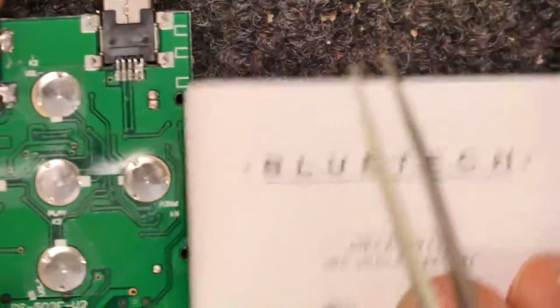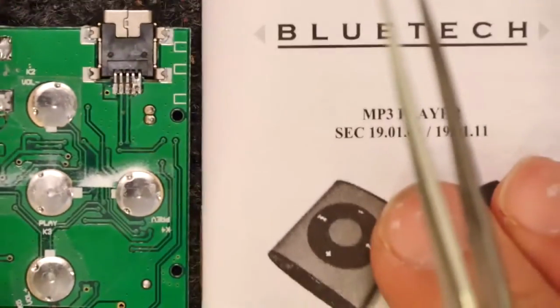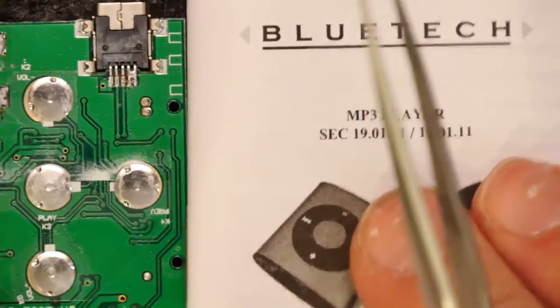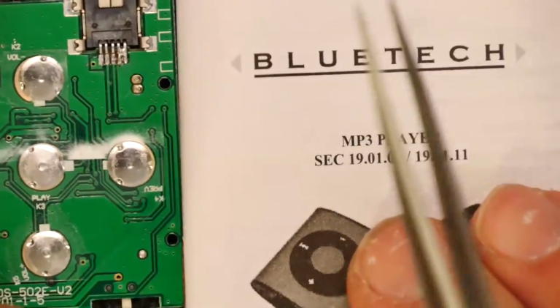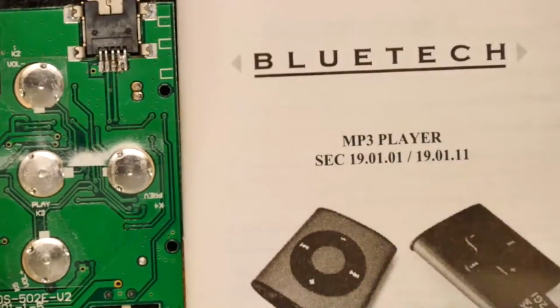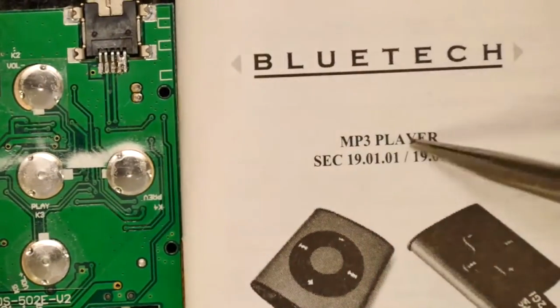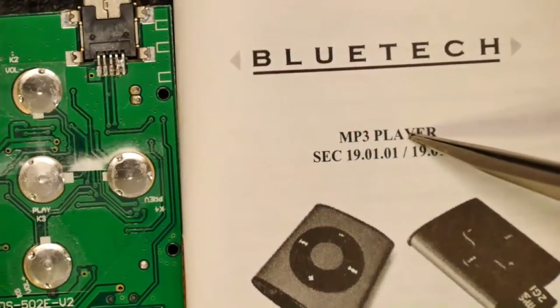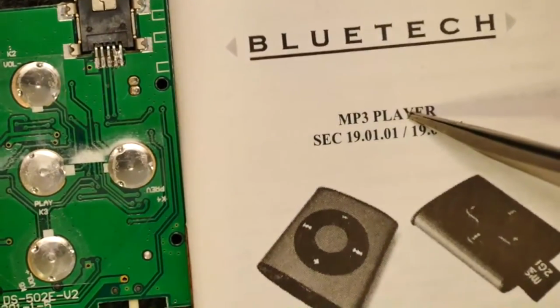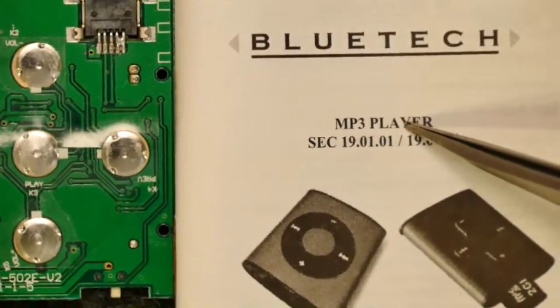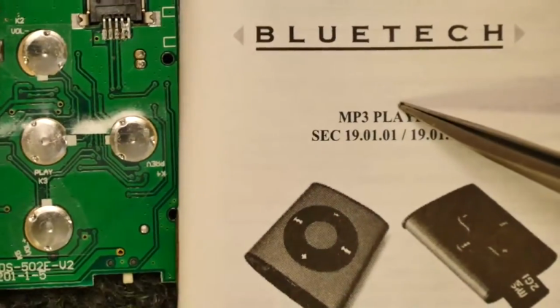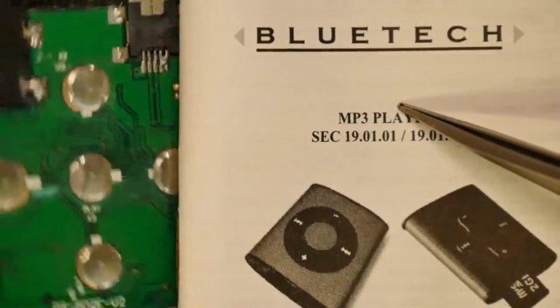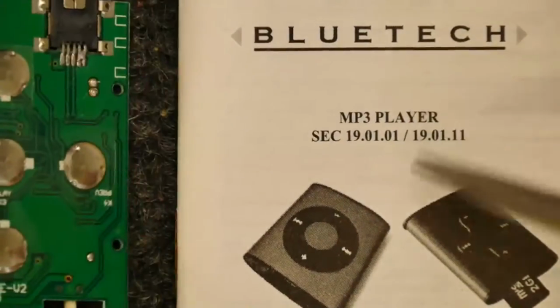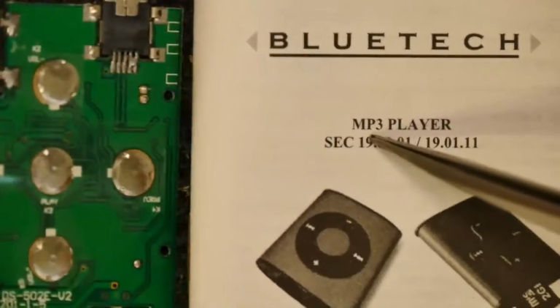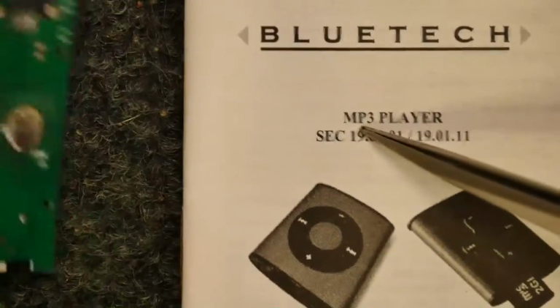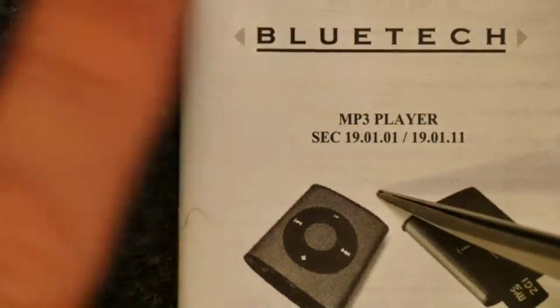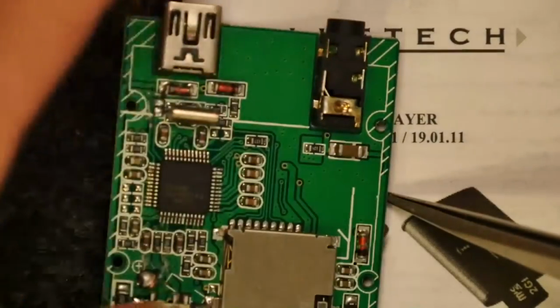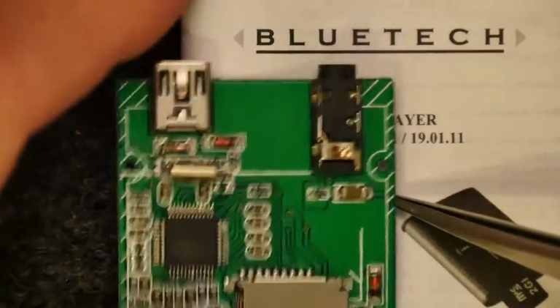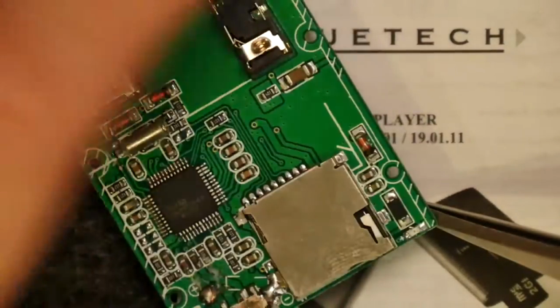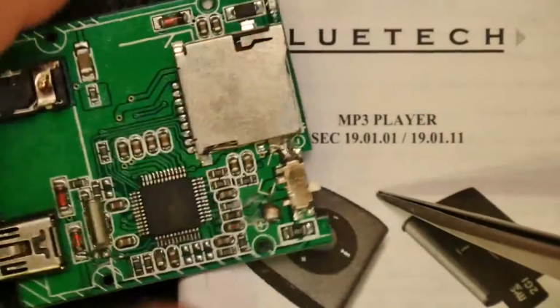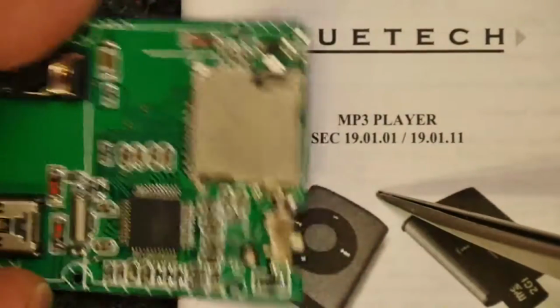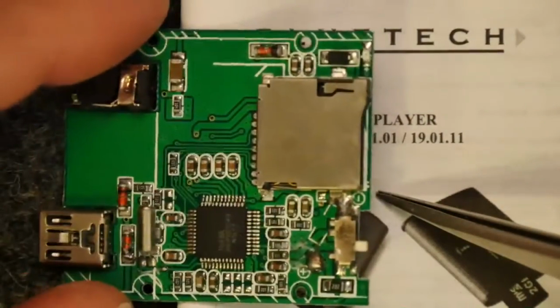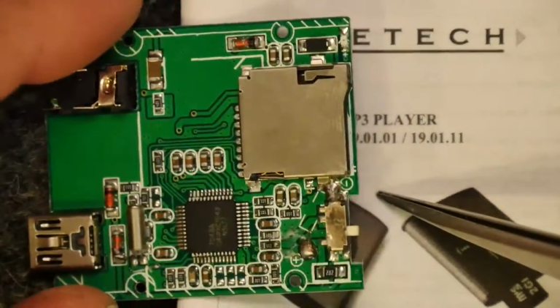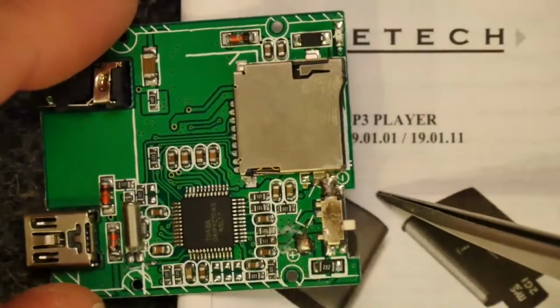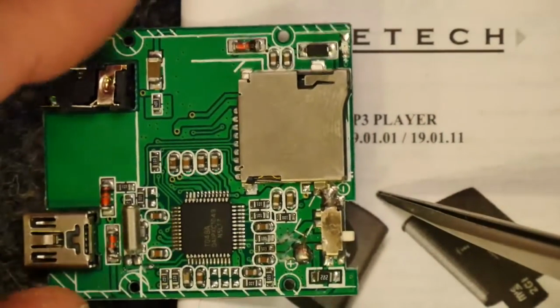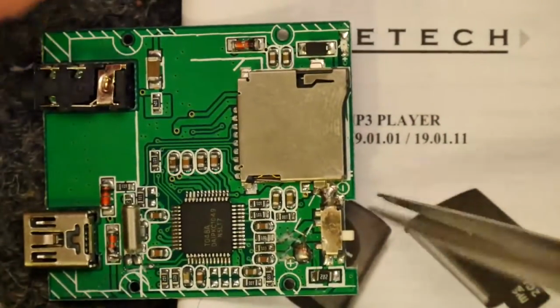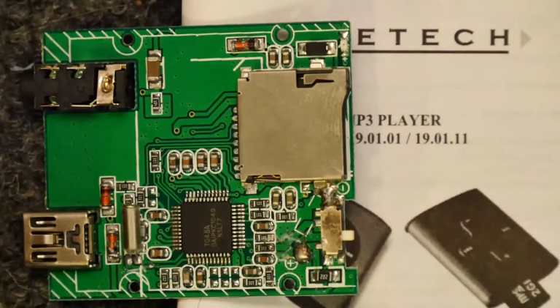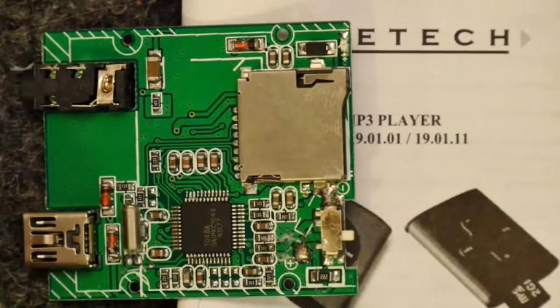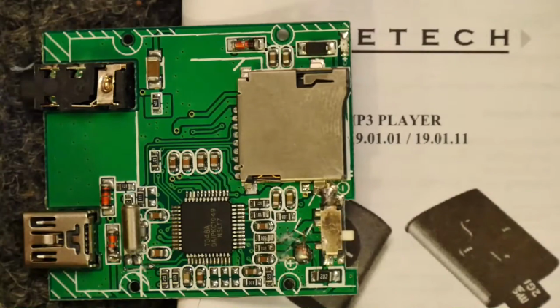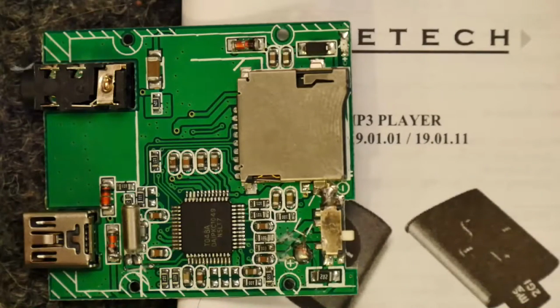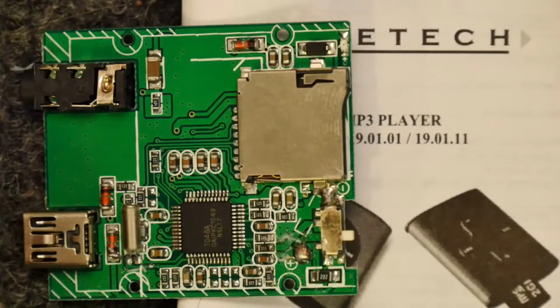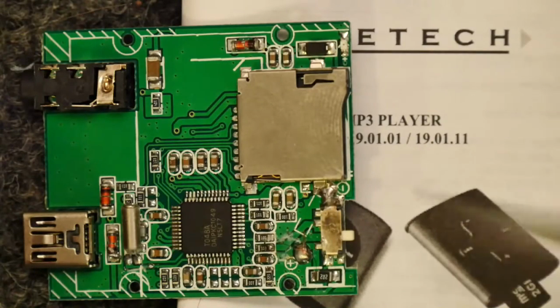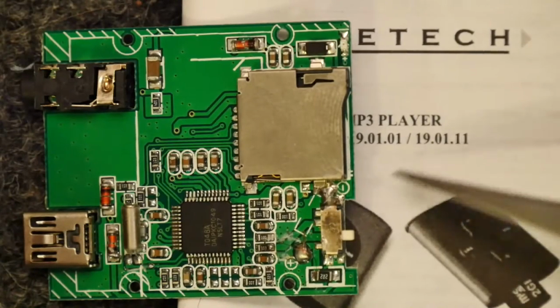So be wary if you're looking for an MP3 player on eBay and you find the Bluetech — this just was dead on arrival, like many things. And as ever, thanks for watching.